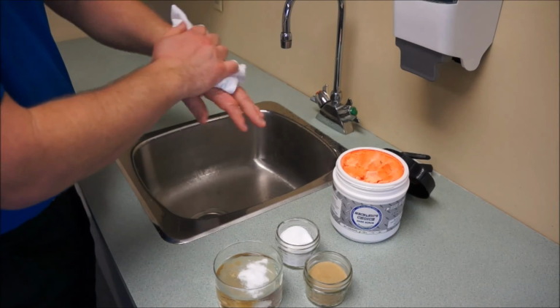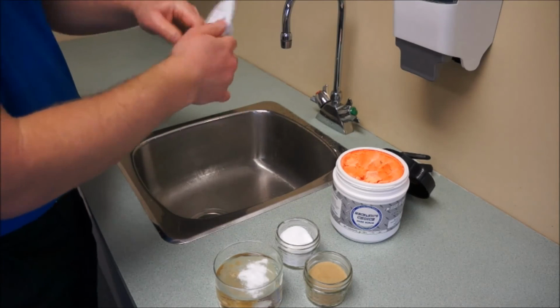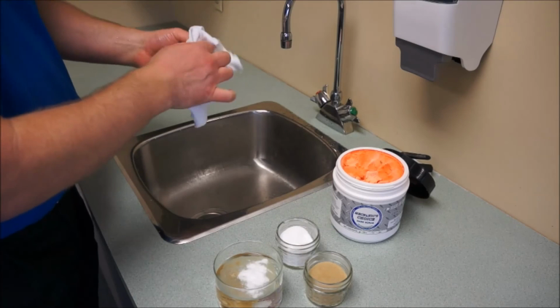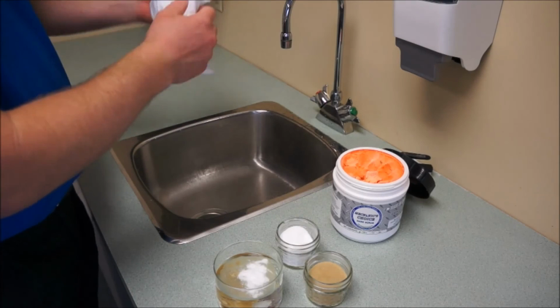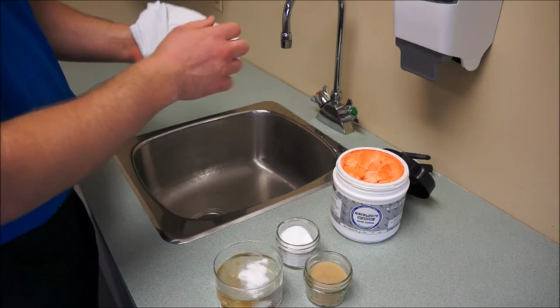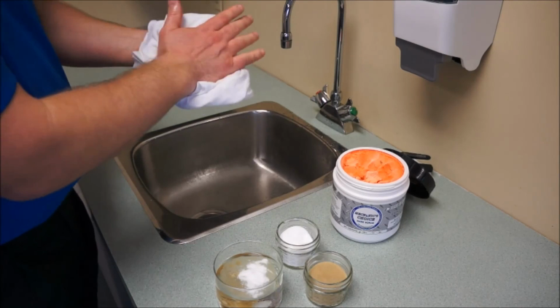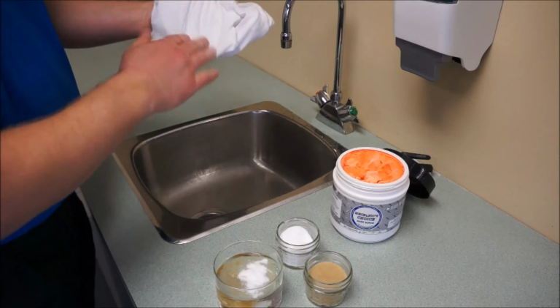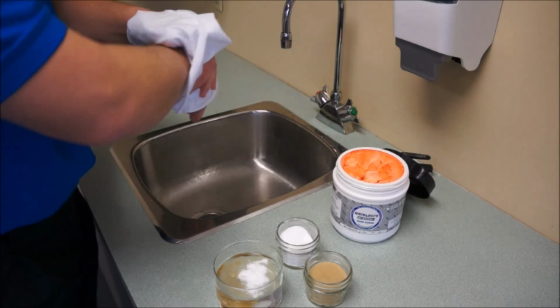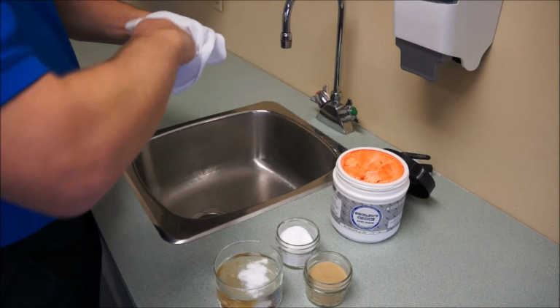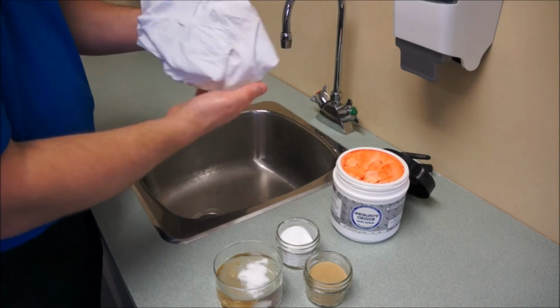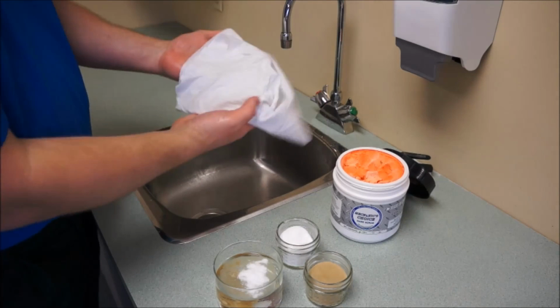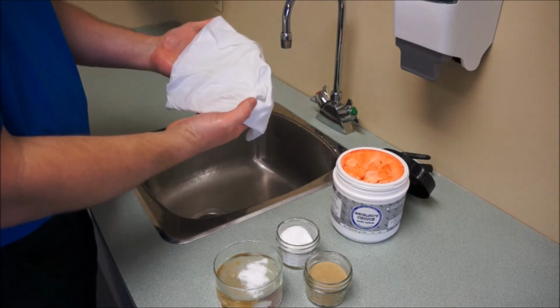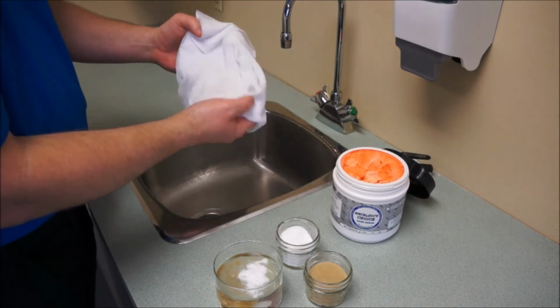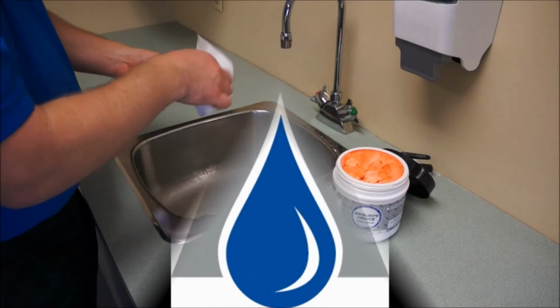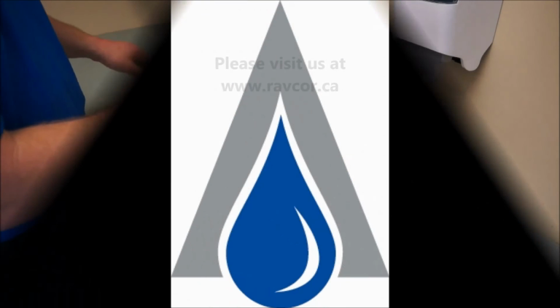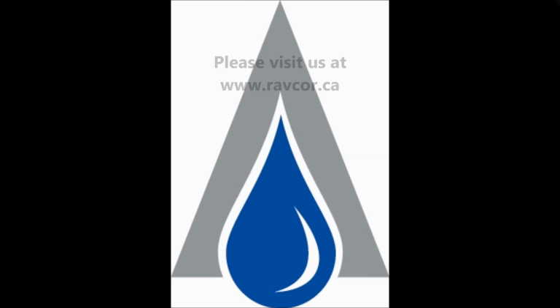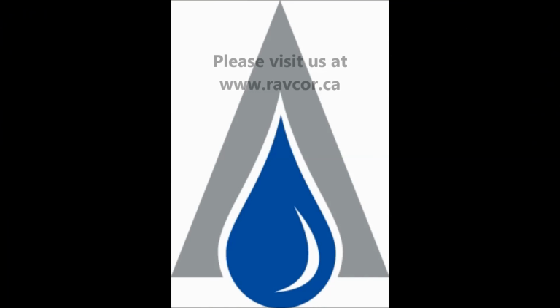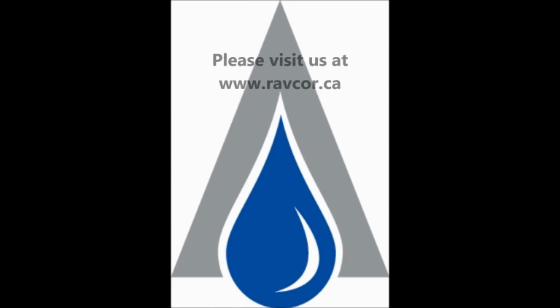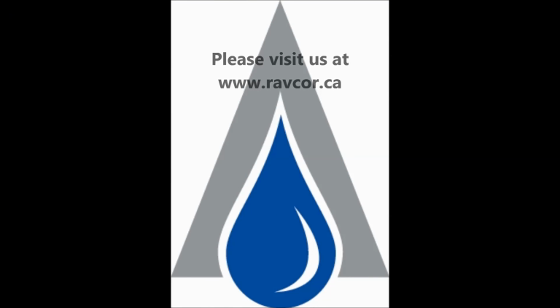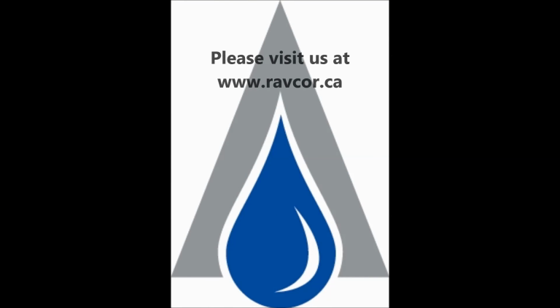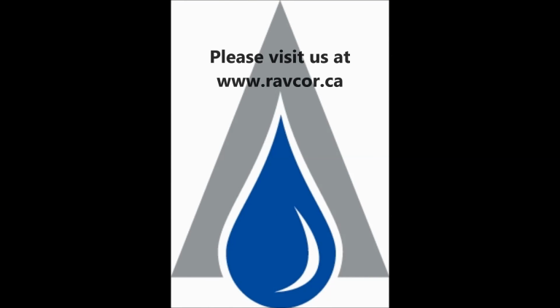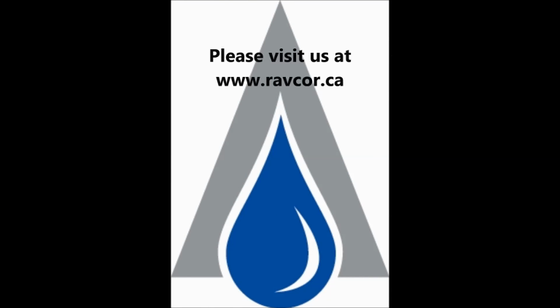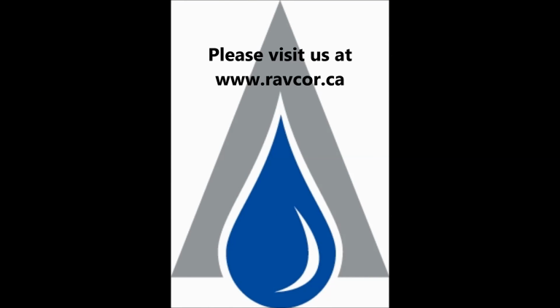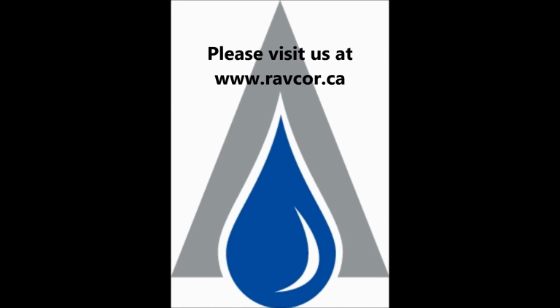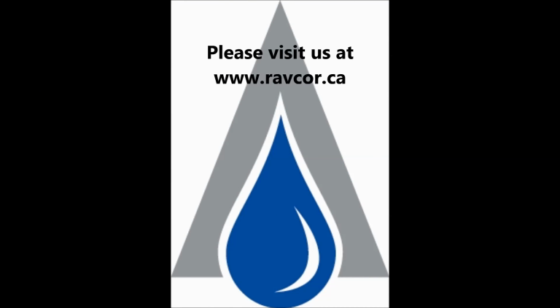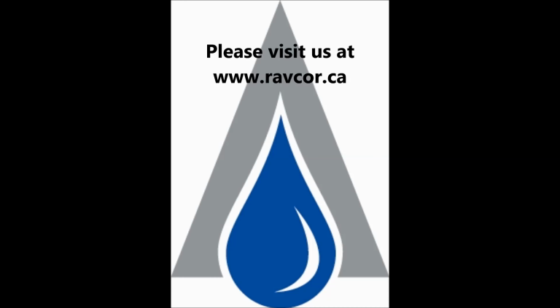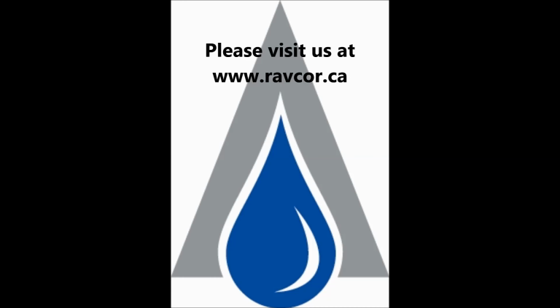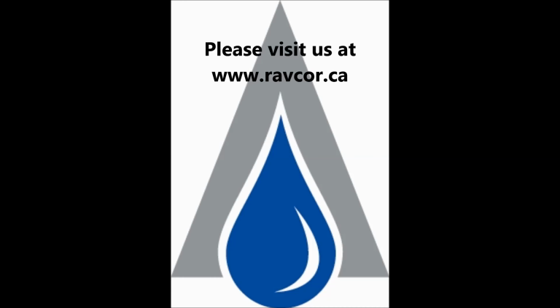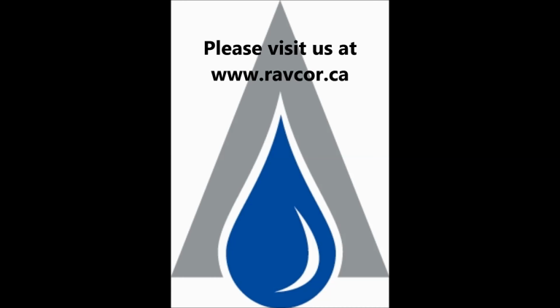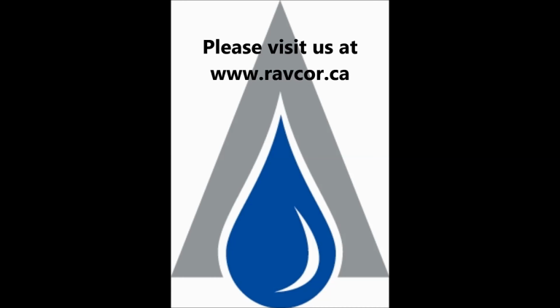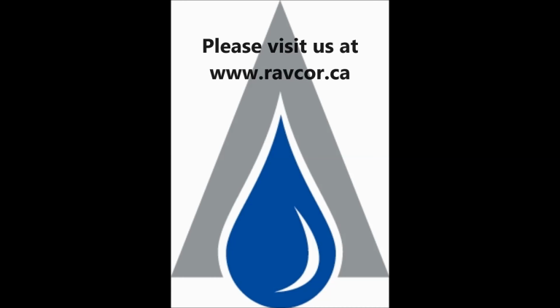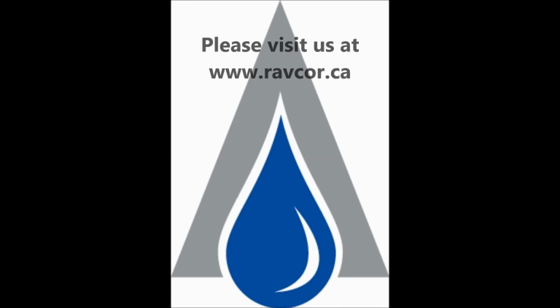Now I can dry my hands on a towel and leave it clean for the next person to use. Thanks for joining me today. For more information, feel free to visit us online at www.ravcore.ca.